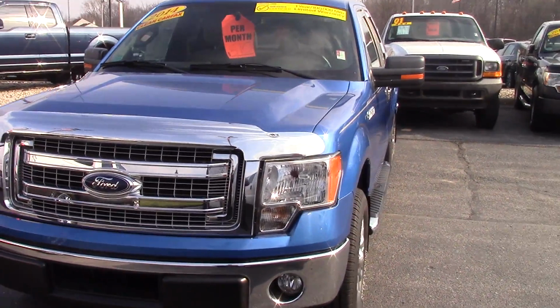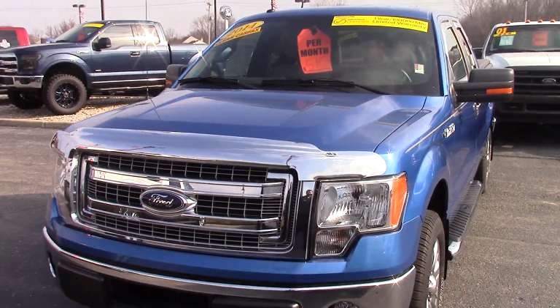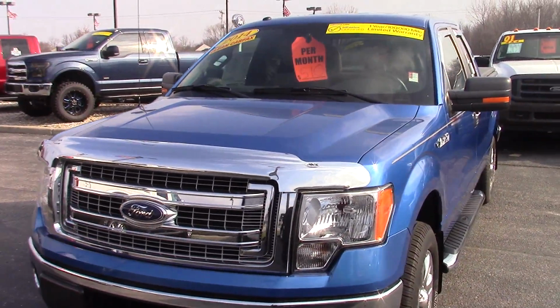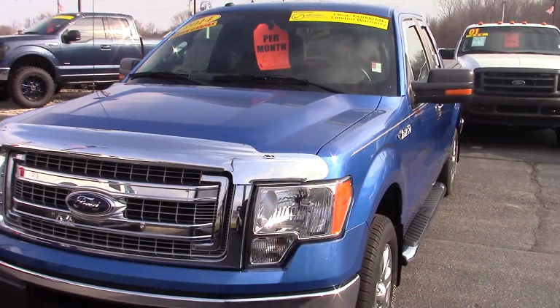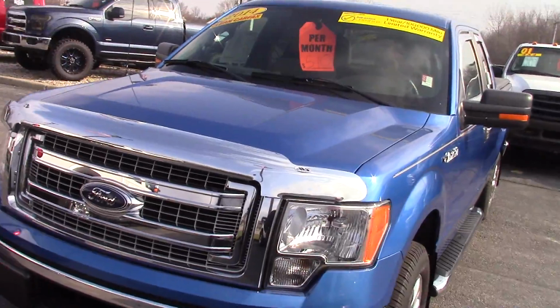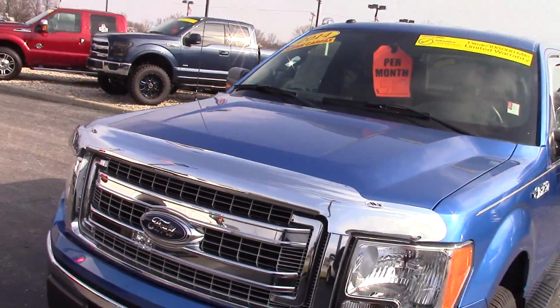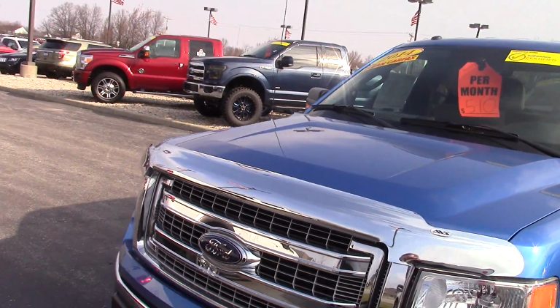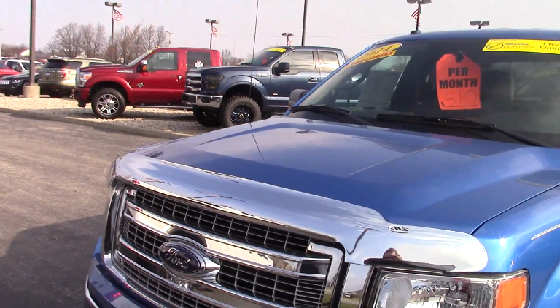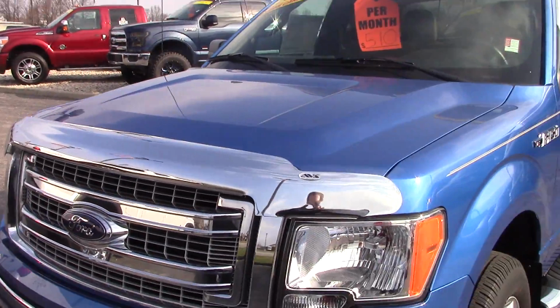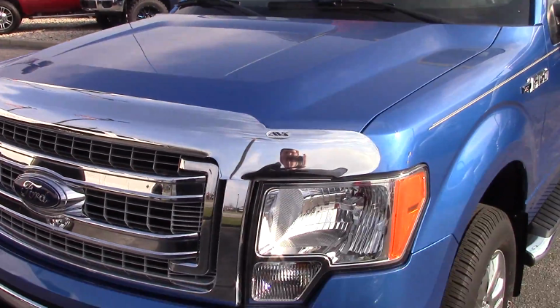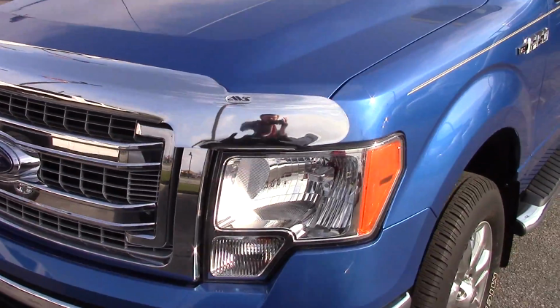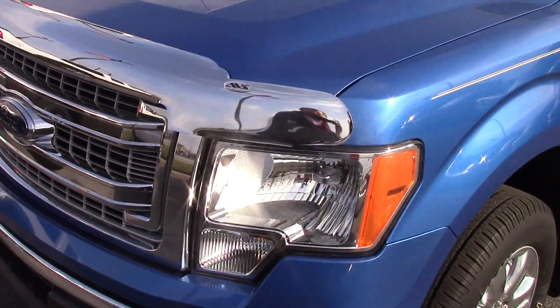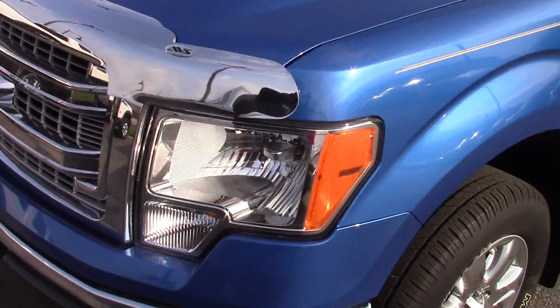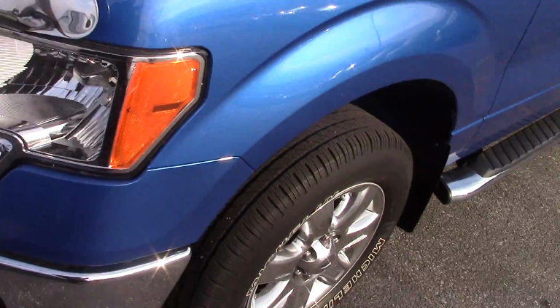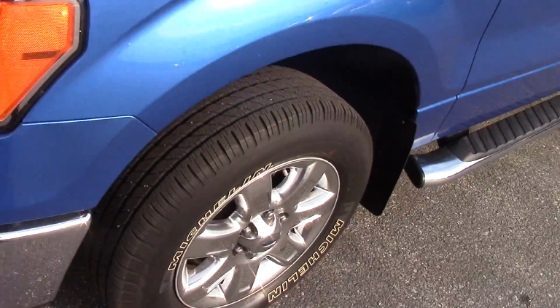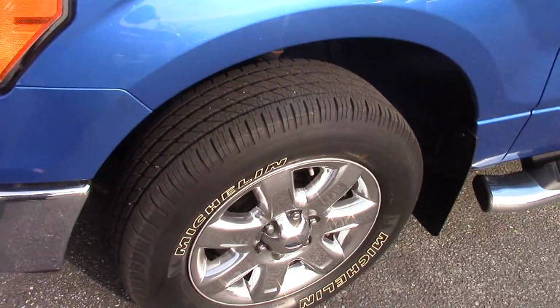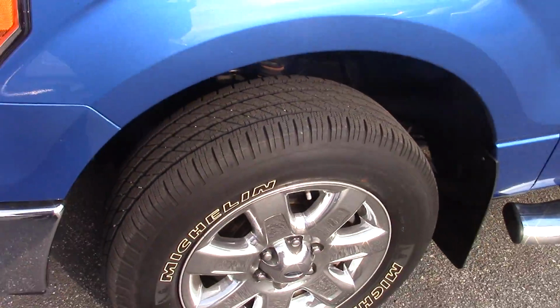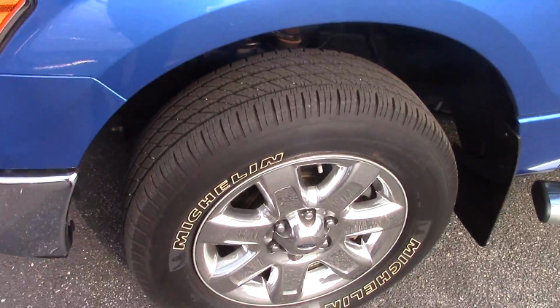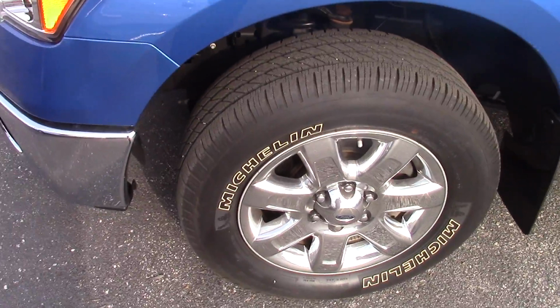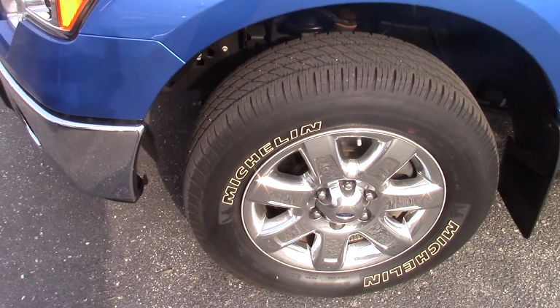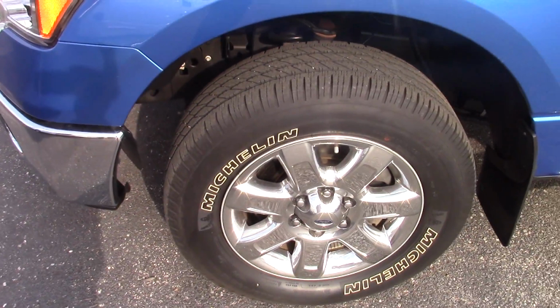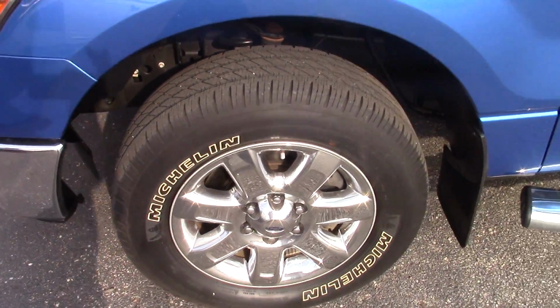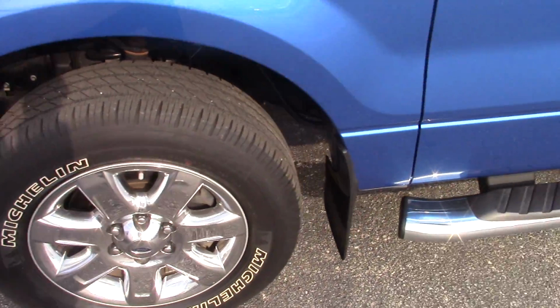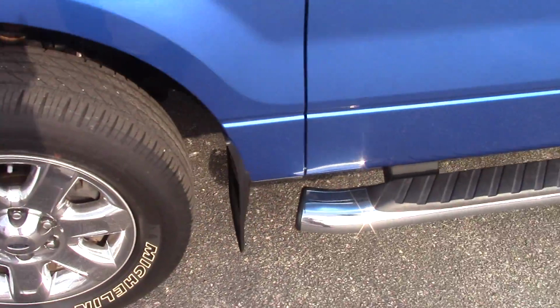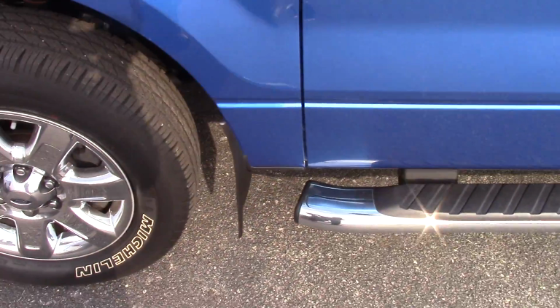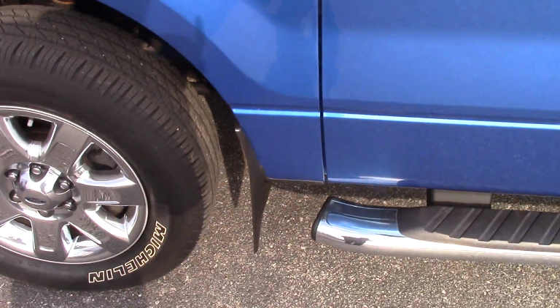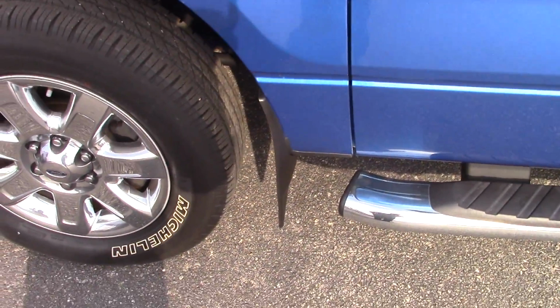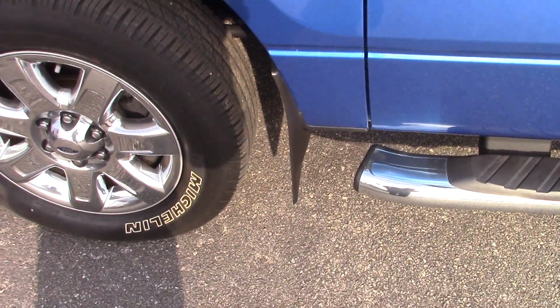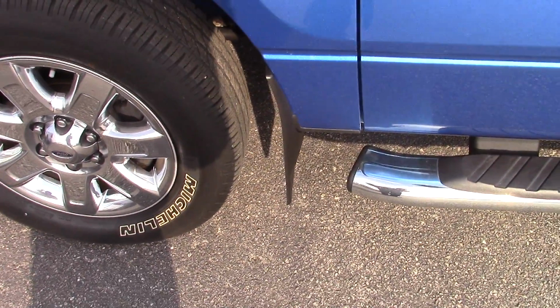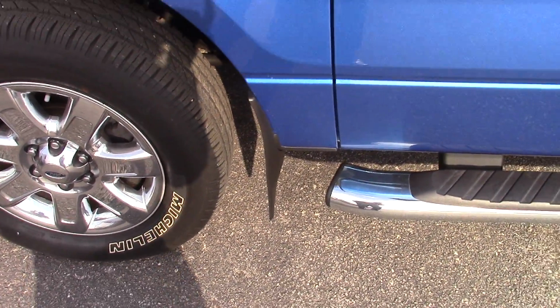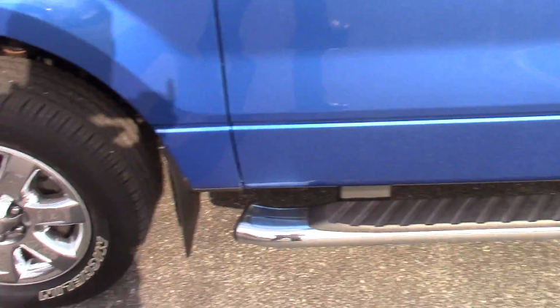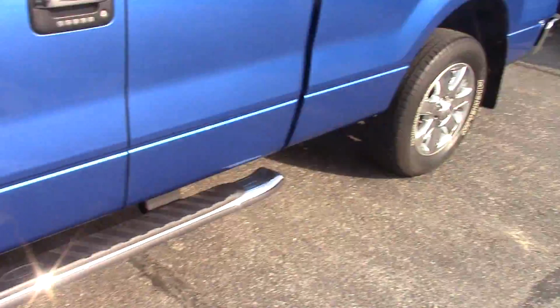It's a really nice looking truck. You can see it's got the chrome hood deflector shield there on the front. Wheels and tires are in really good shape. It also comes with splash guards on it, front and back.